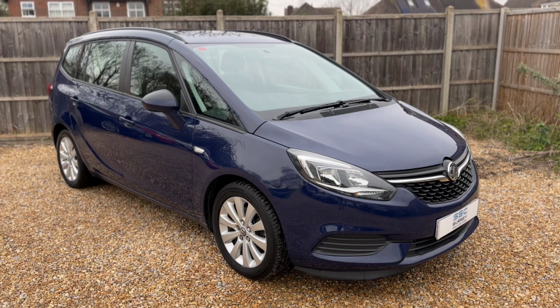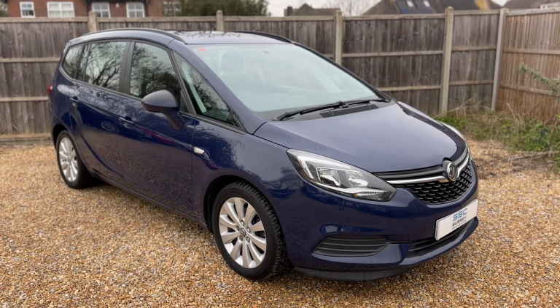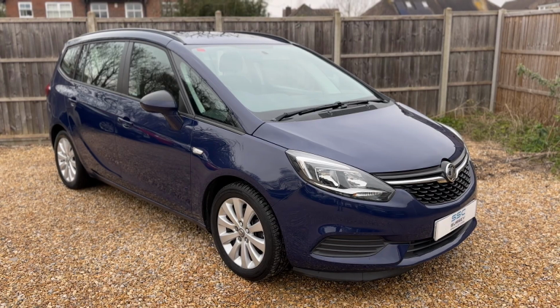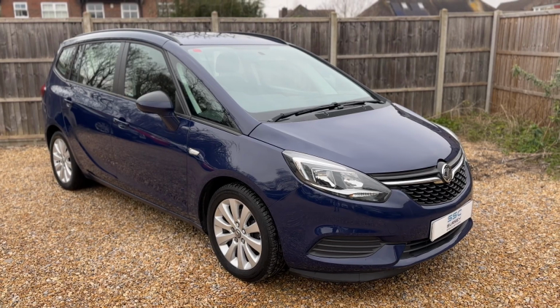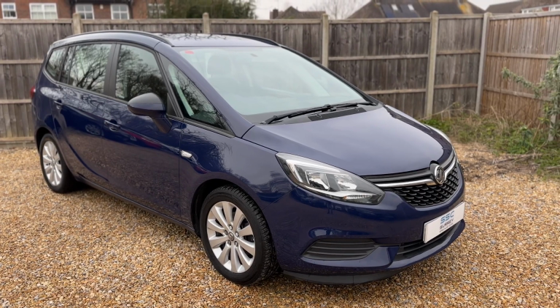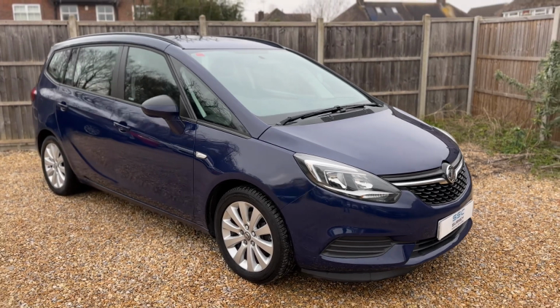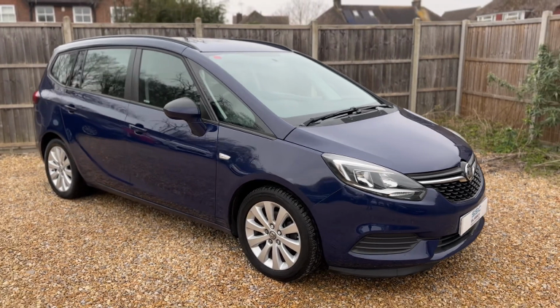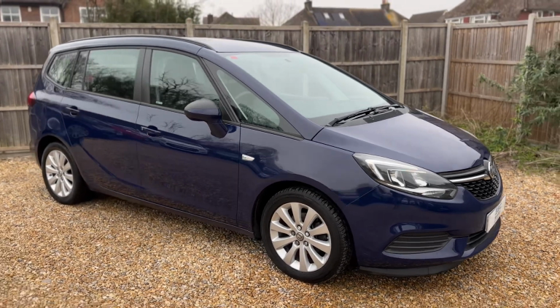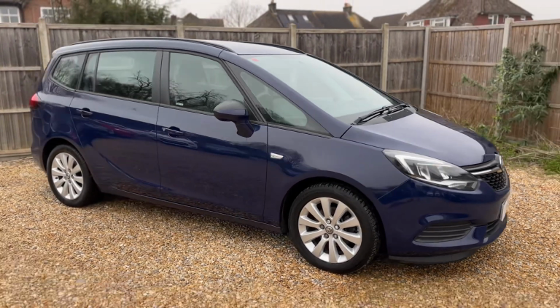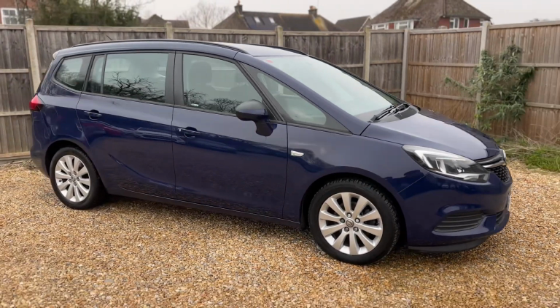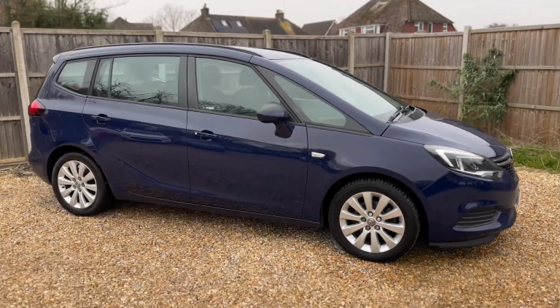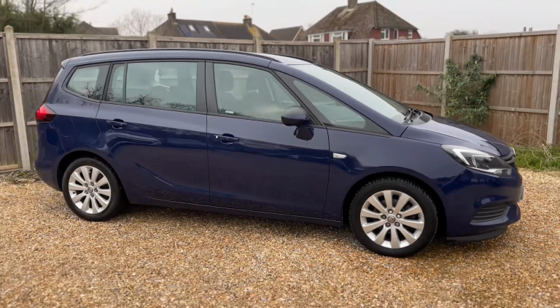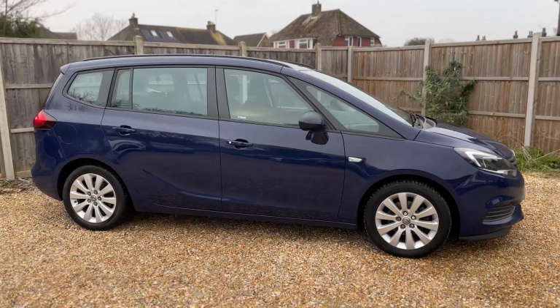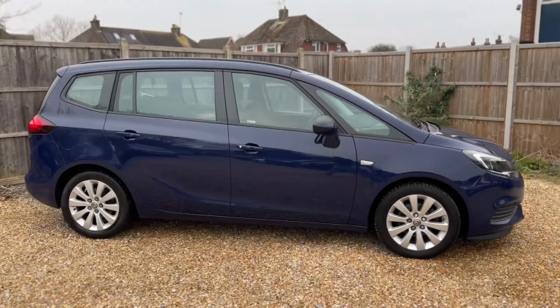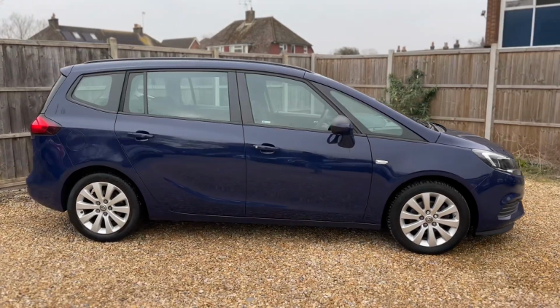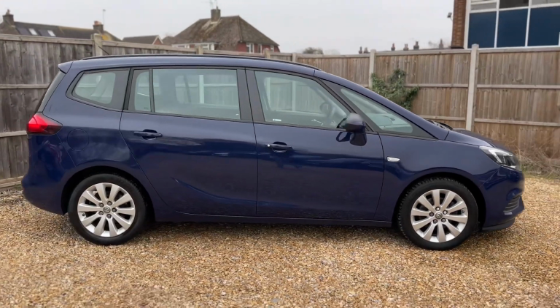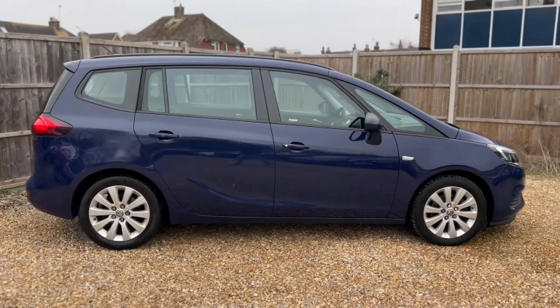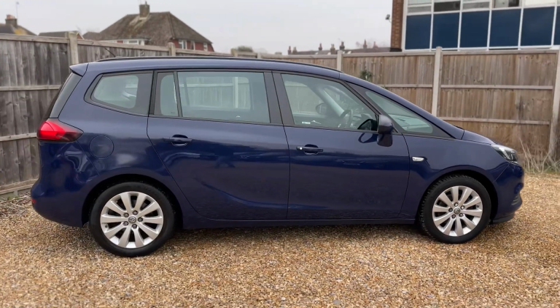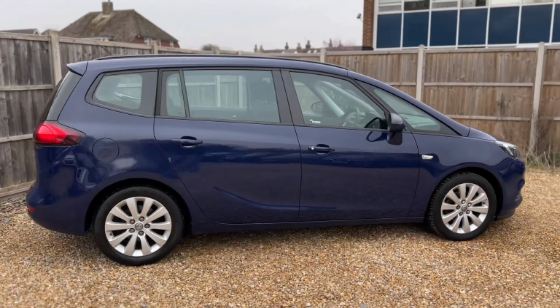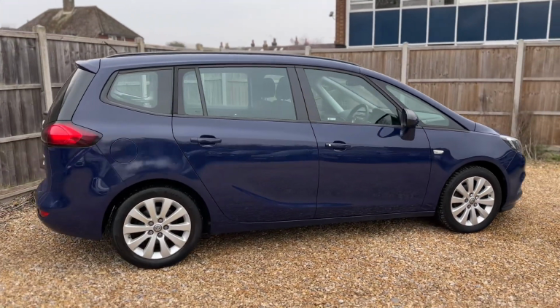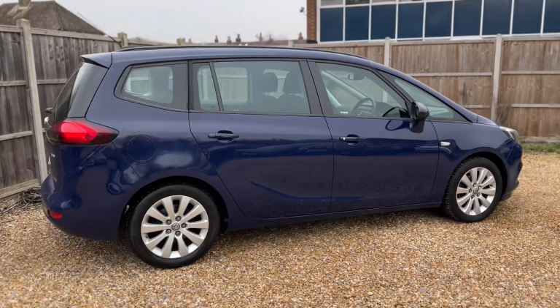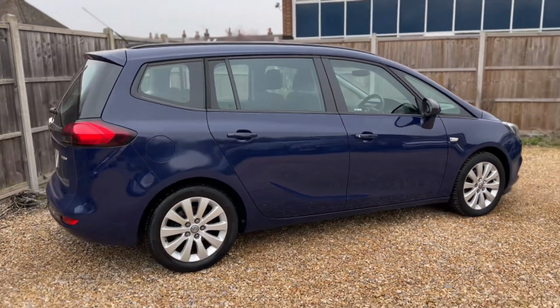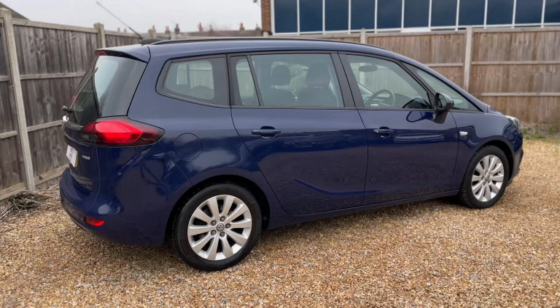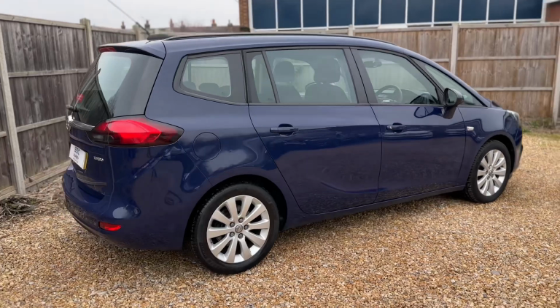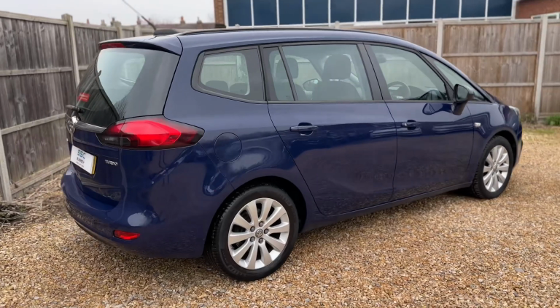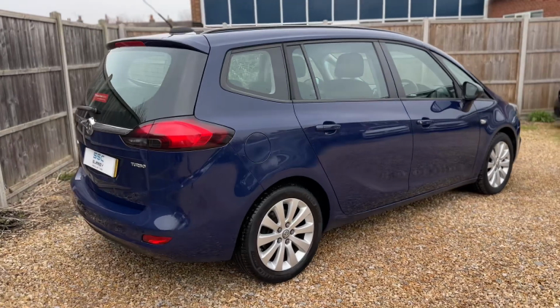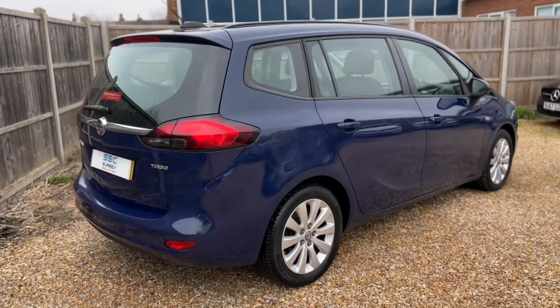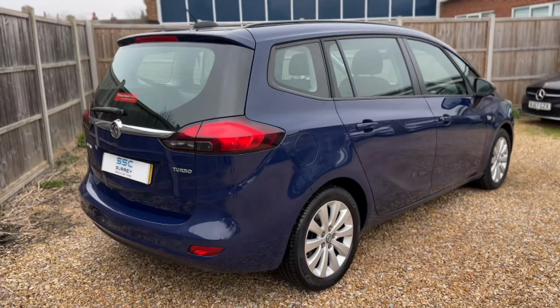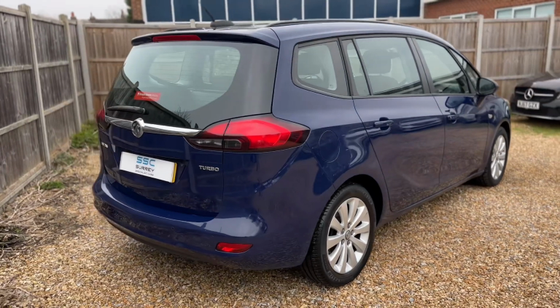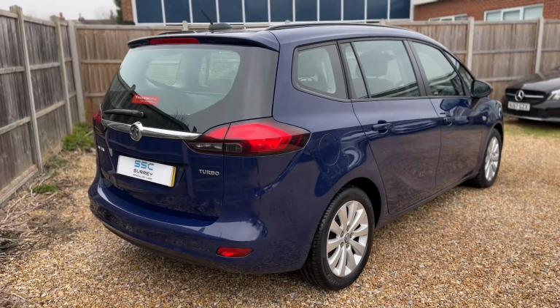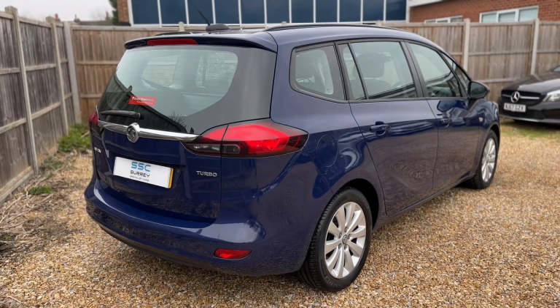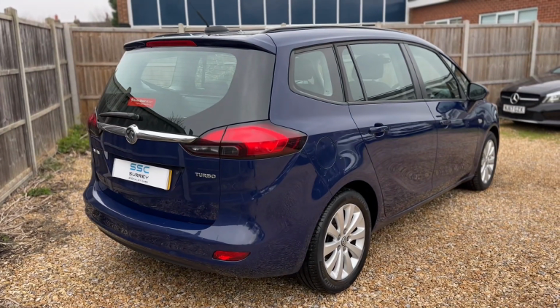Here we have the Vauxhall Zephyra on a 17 plate. I'm going to start off by showing you around the outside of the car and then we'll hop in and run through some controls on the inside. From the outside you can see it's a five-door car with alloy wheels. We're going to start off inside the boot area first of all.